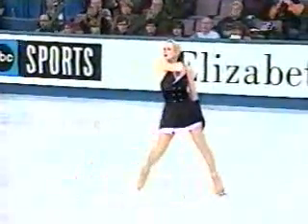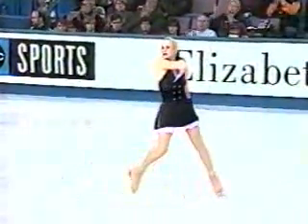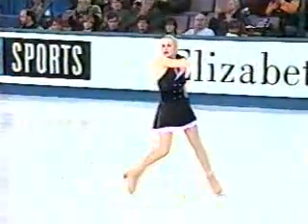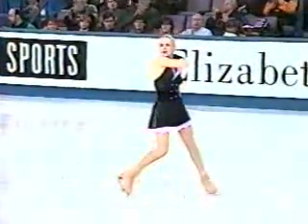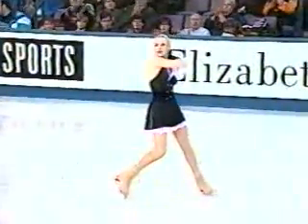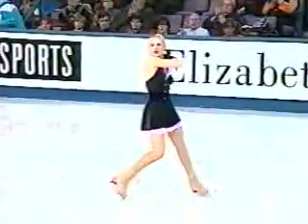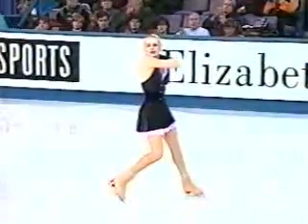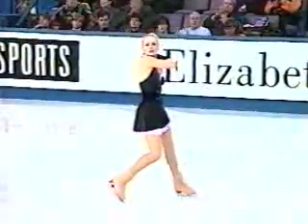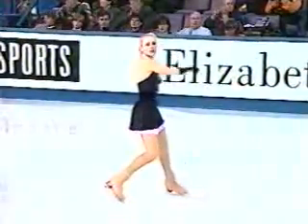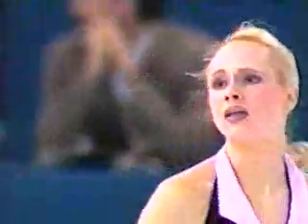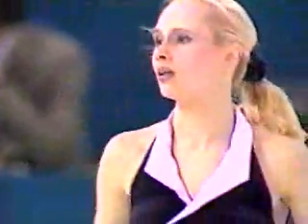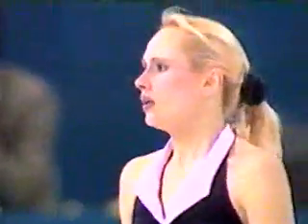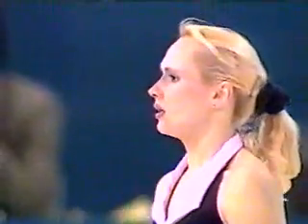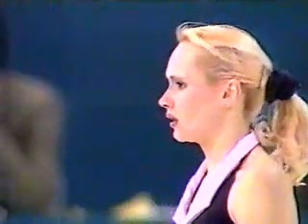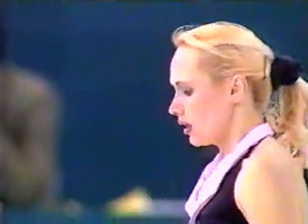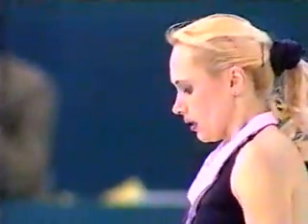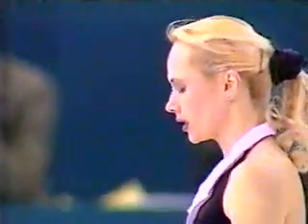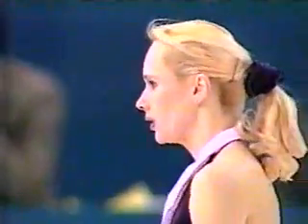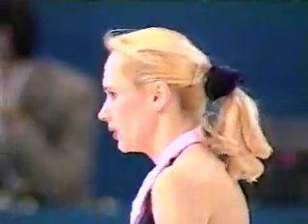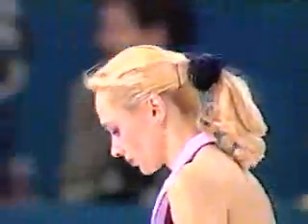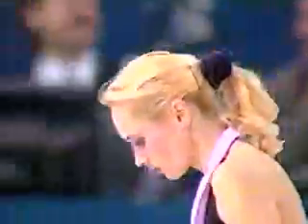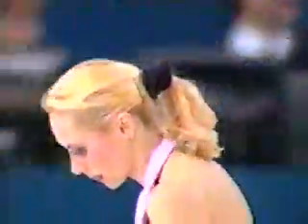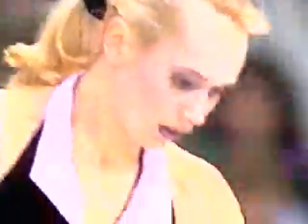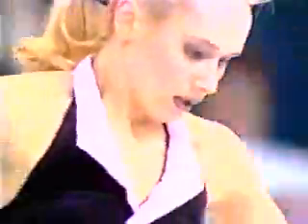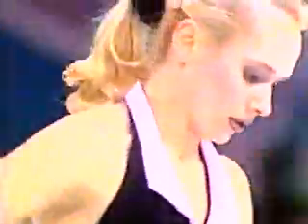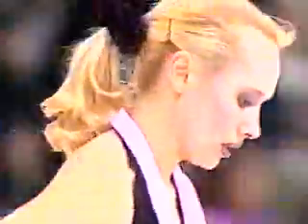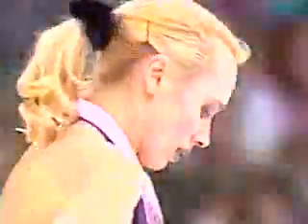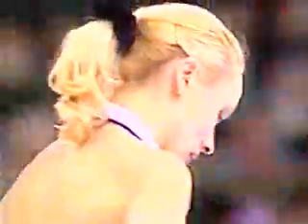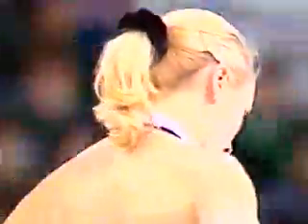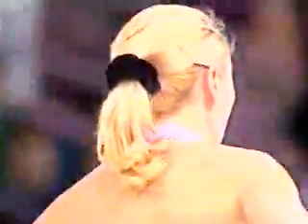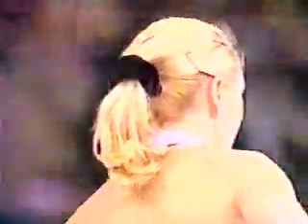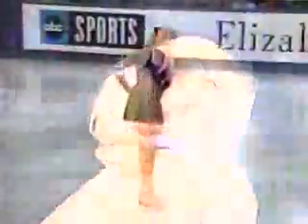Trying to exercise some demons from her past. She came to the Worlds in '93 and did not qualify. Maria Butyrskaya, the bronze medalist from this year's European Championship.